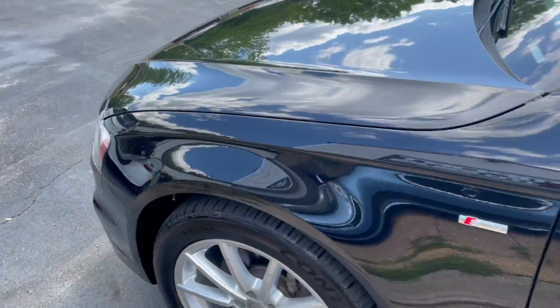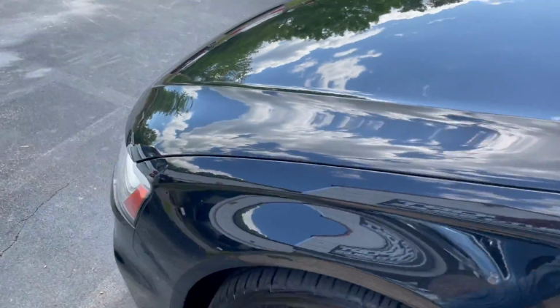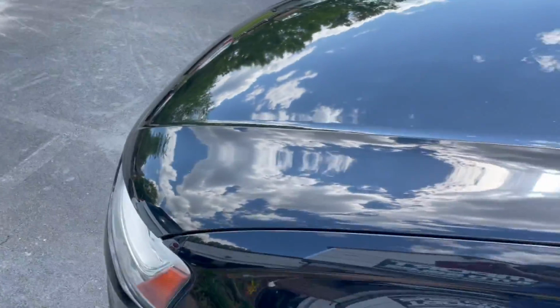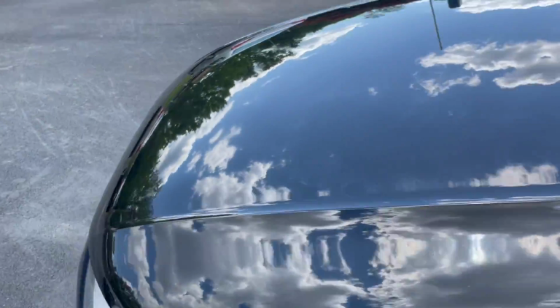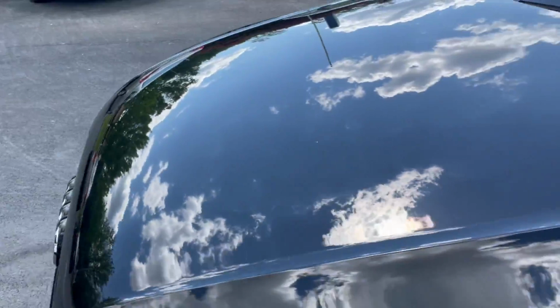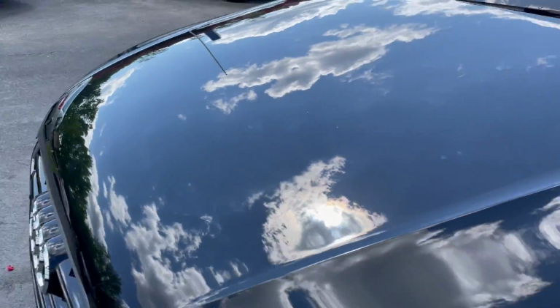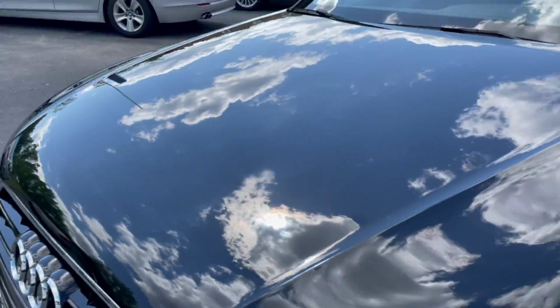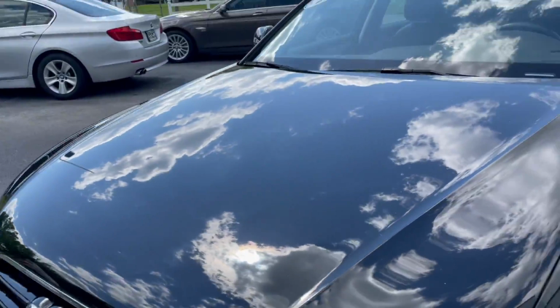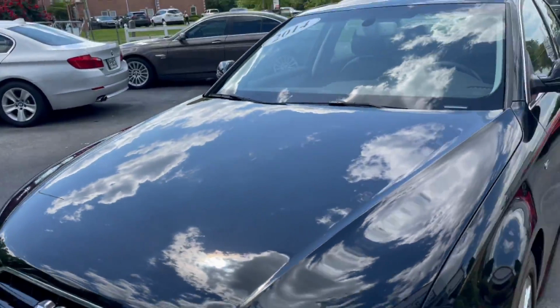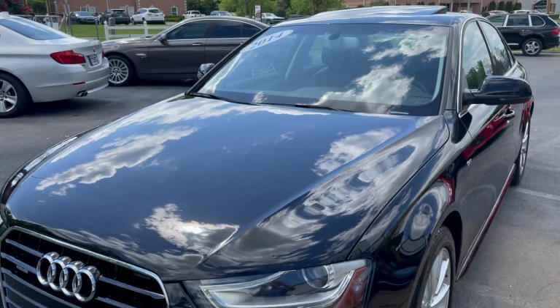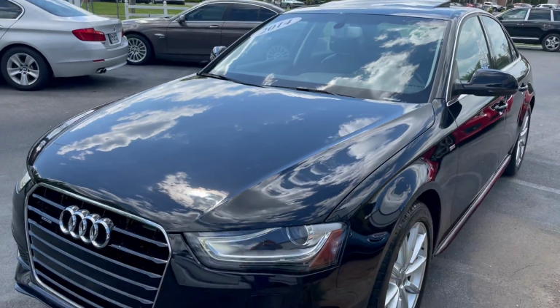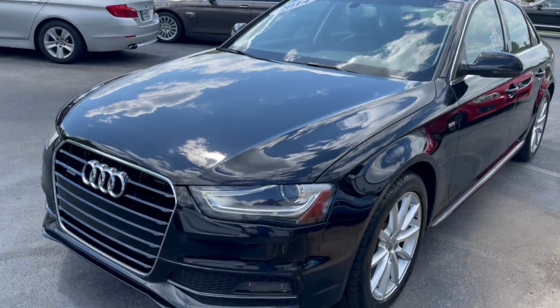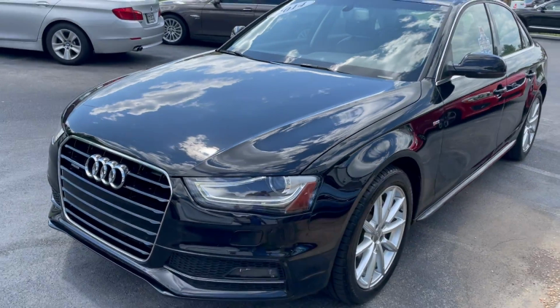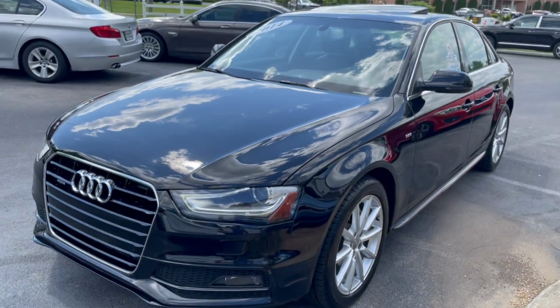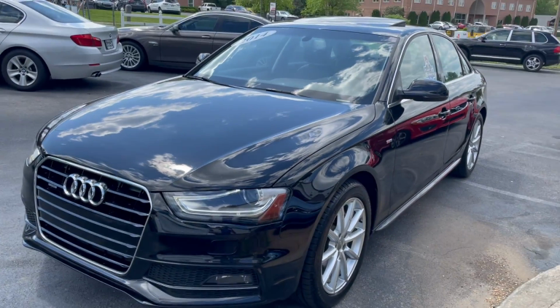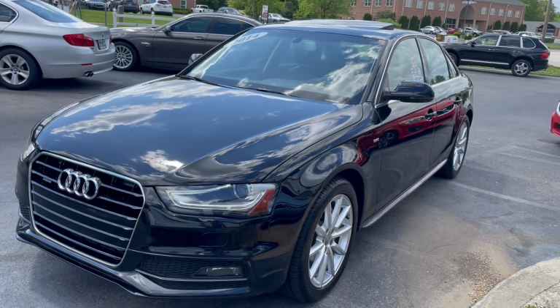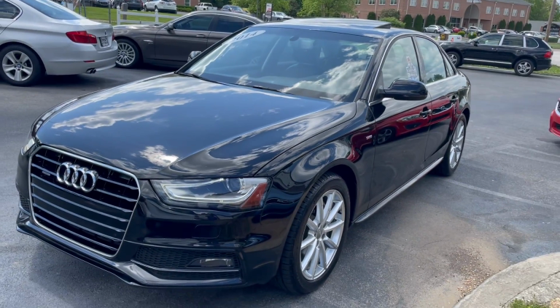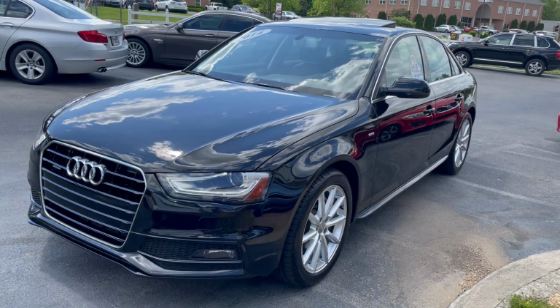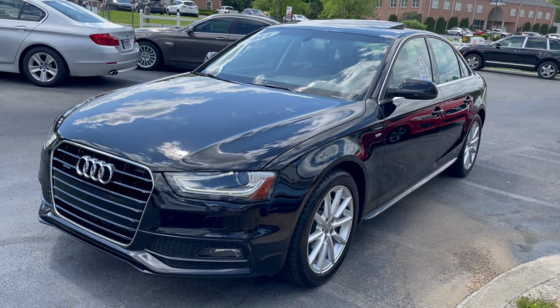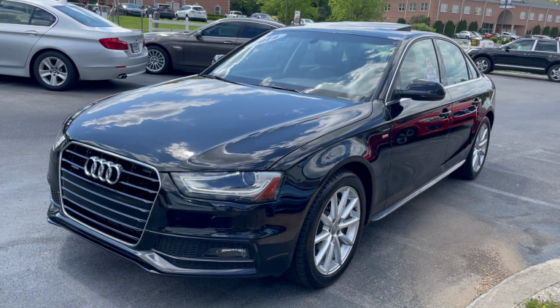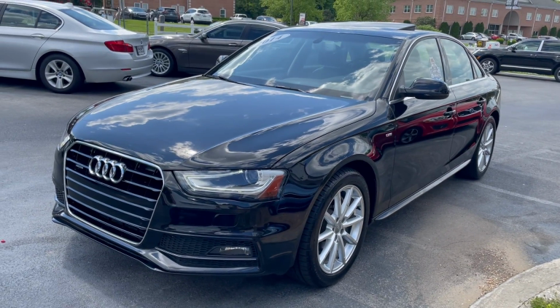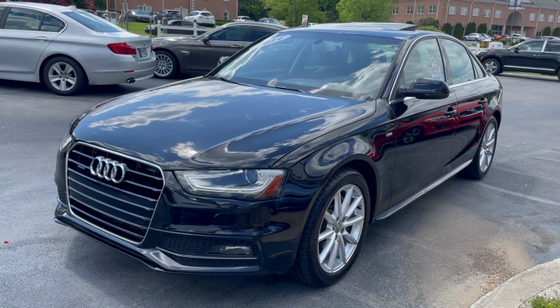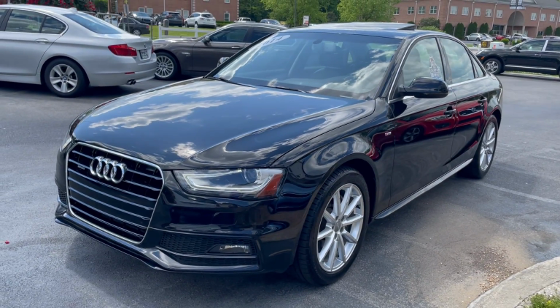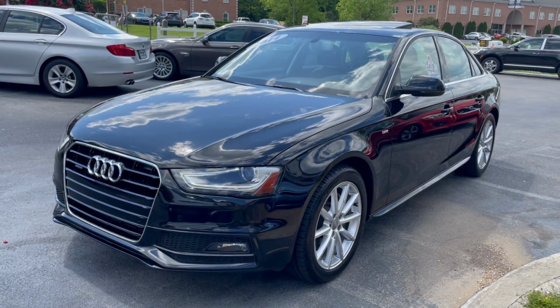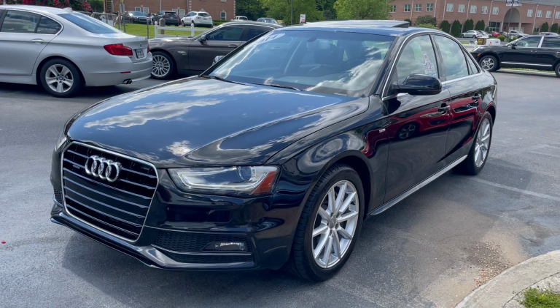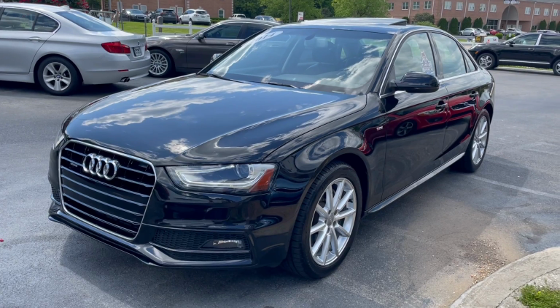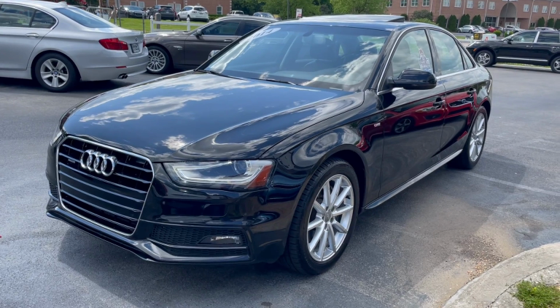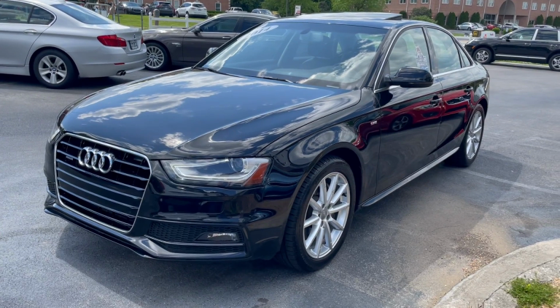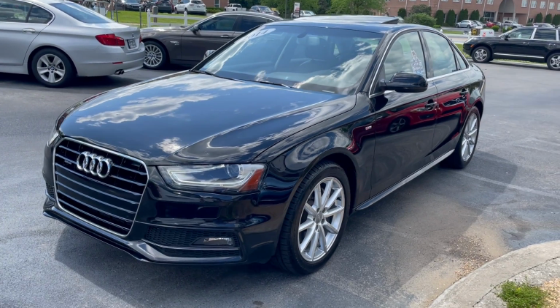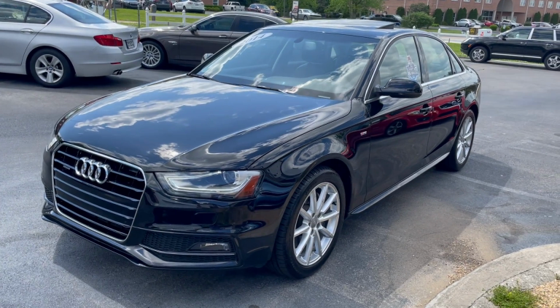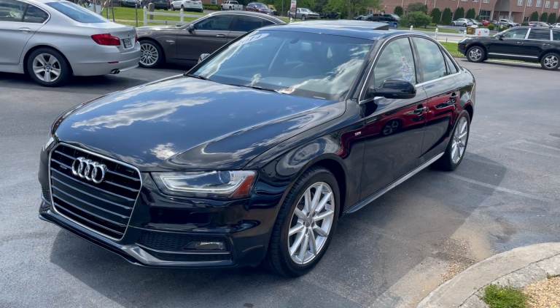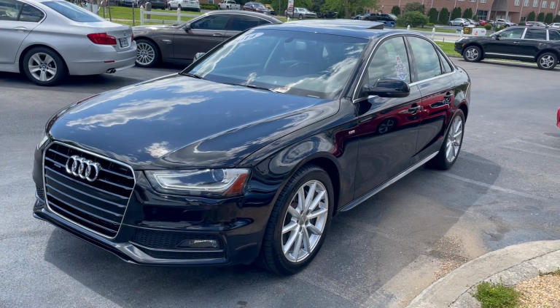If you're in the market for a pre-owned Audi A4, this is the only option. Give us a shout at 865-690-6533. Thanks for watching.